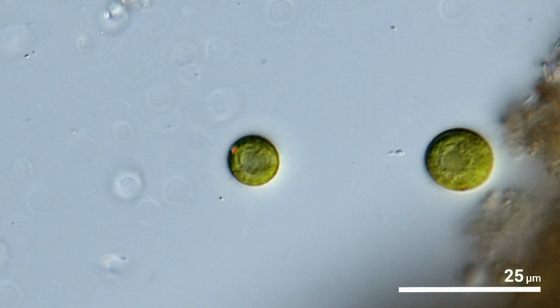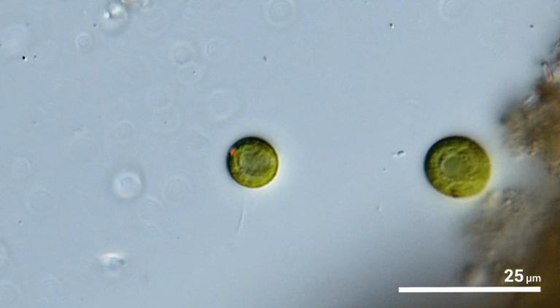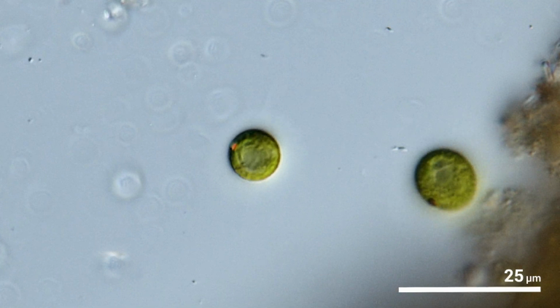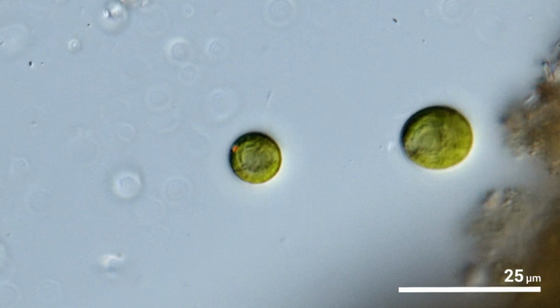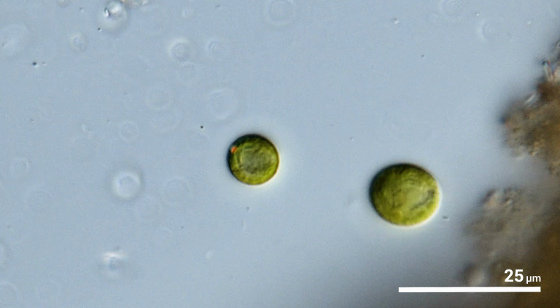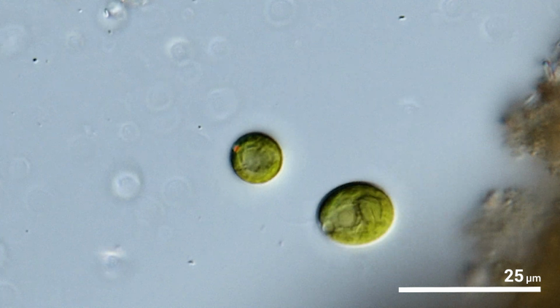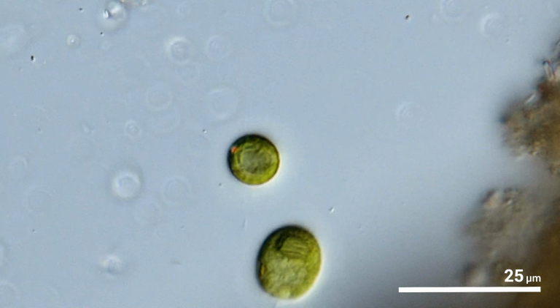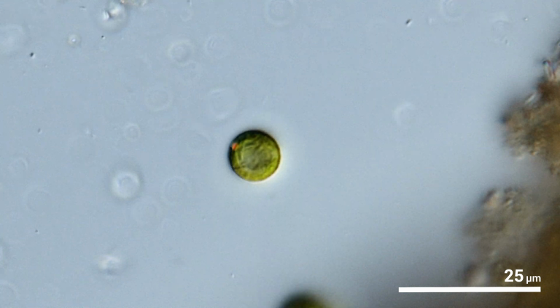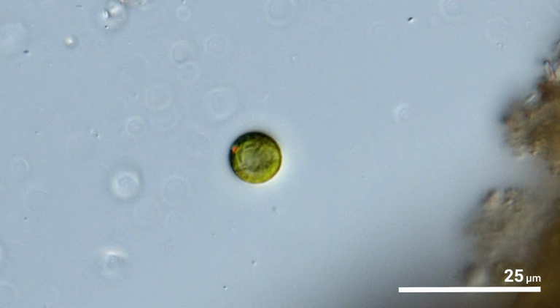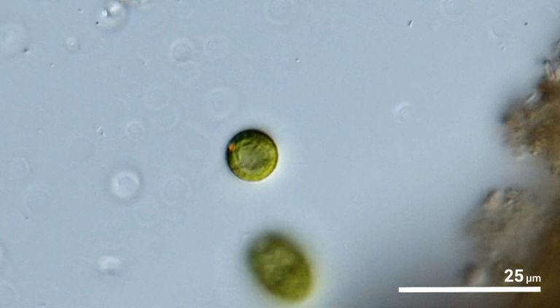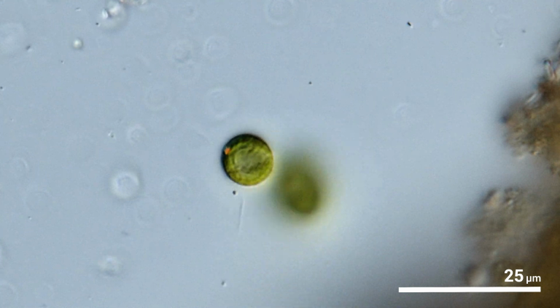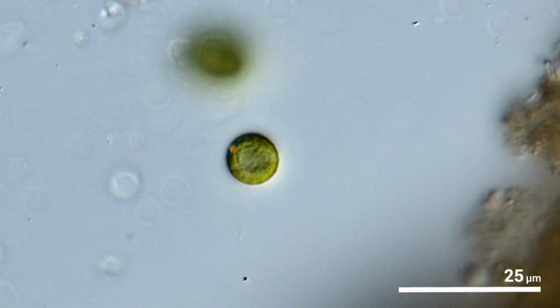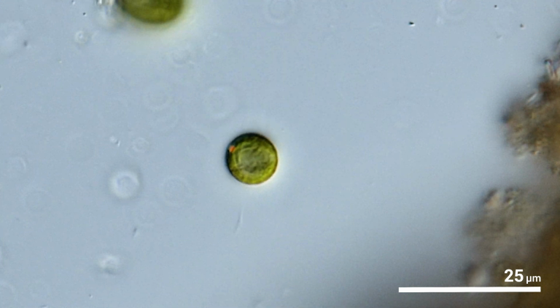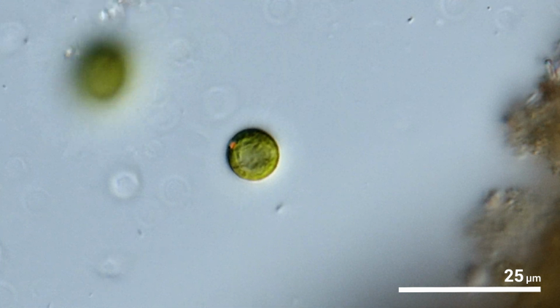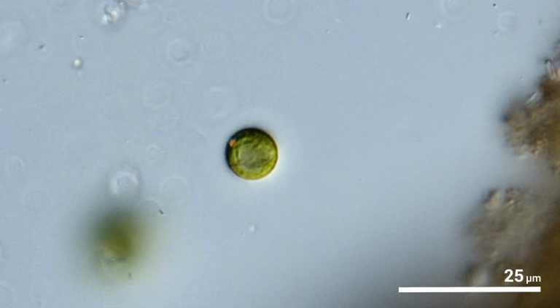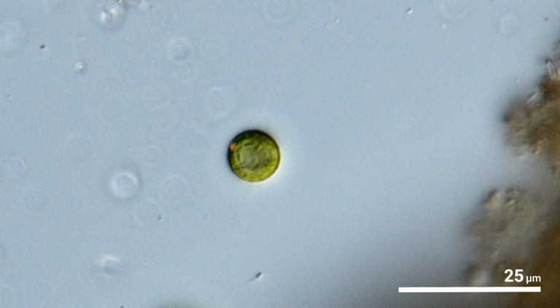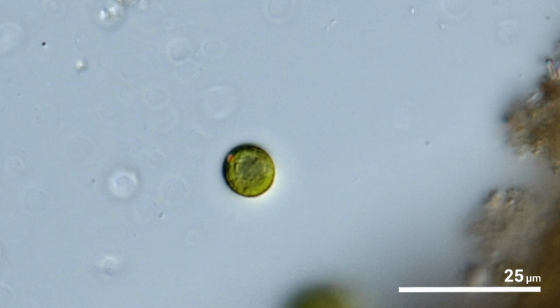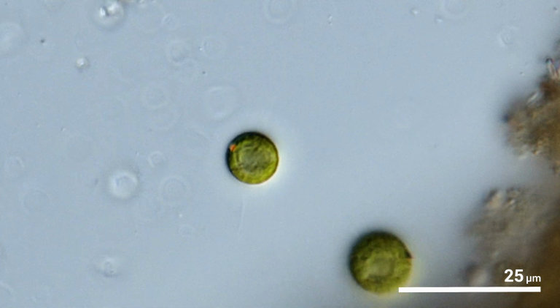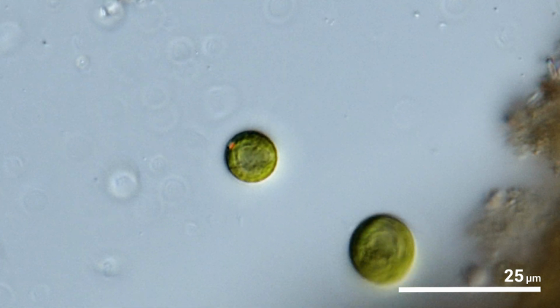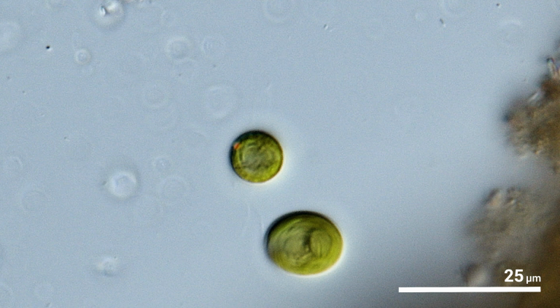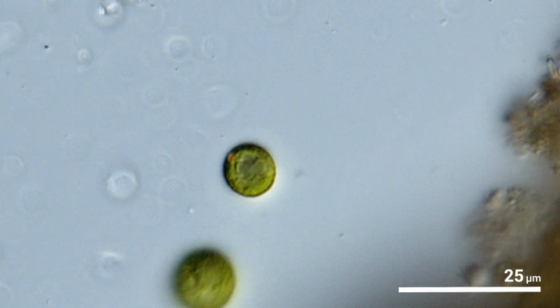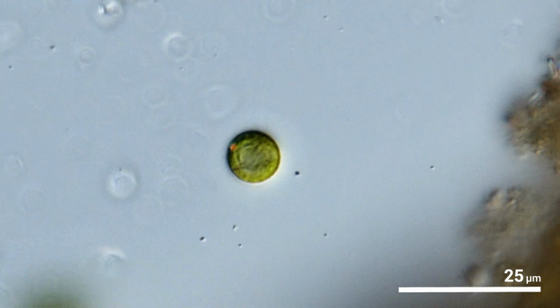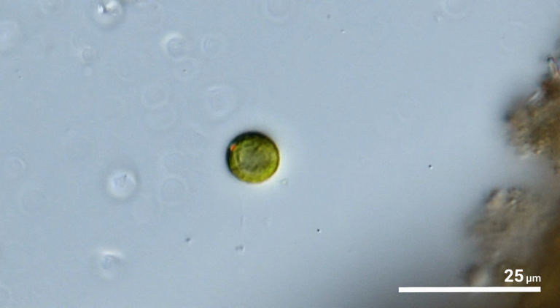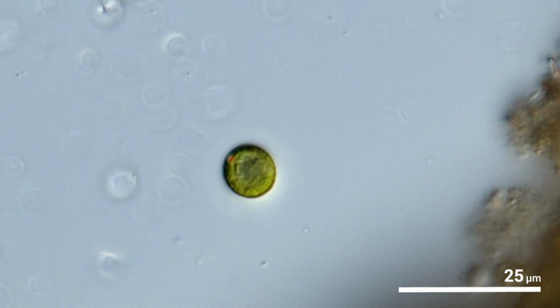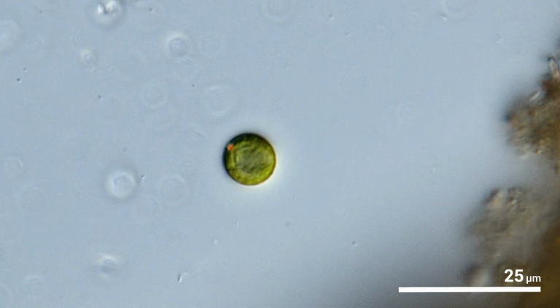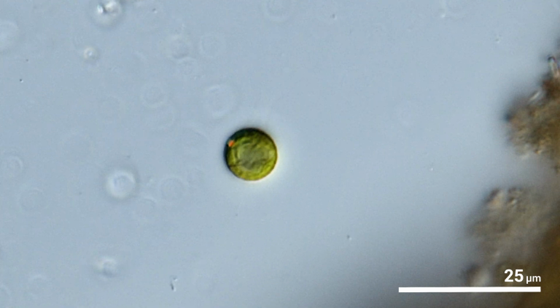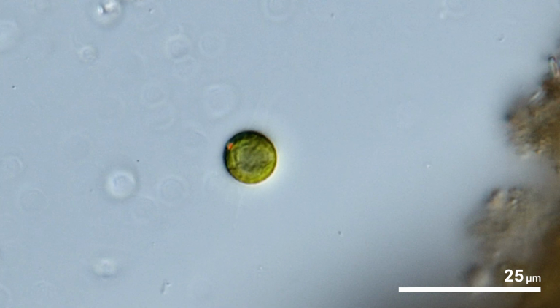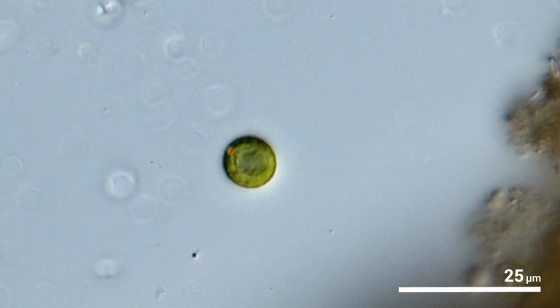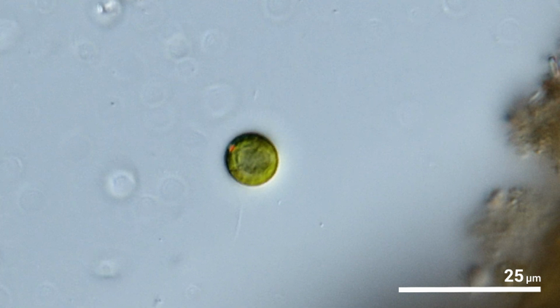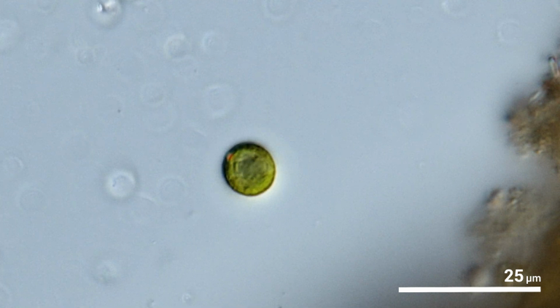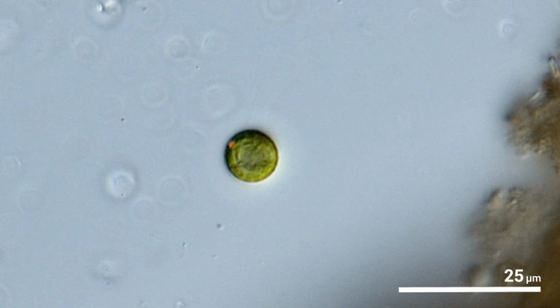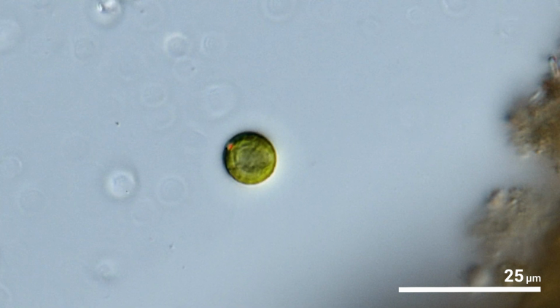I'm not the prettiest microbe to look at, but I believe I've got important history and I'm a close relative to plants. I'm chlorophyte.